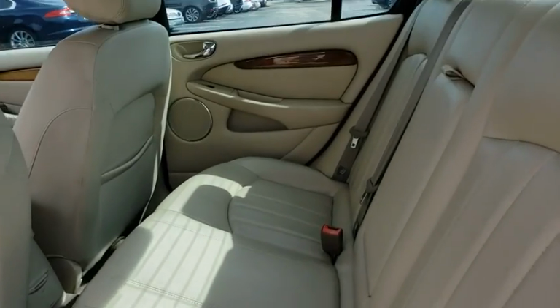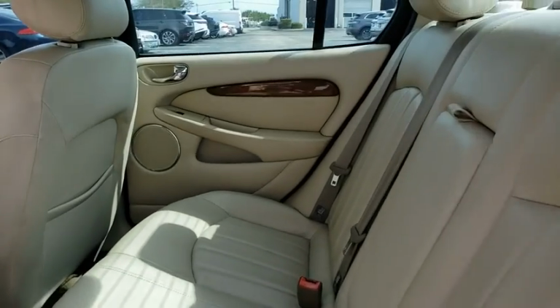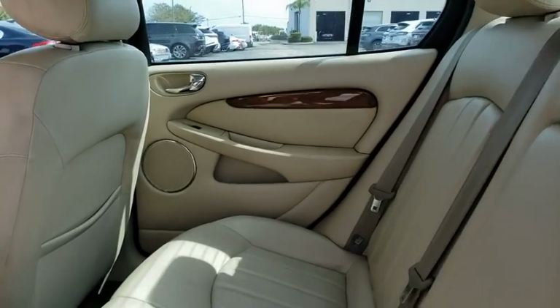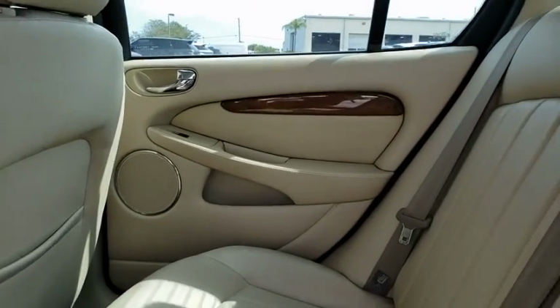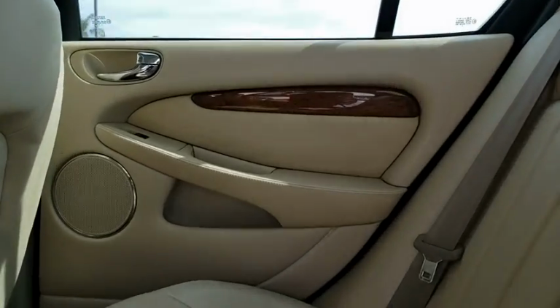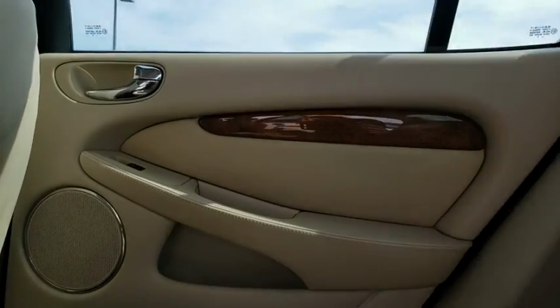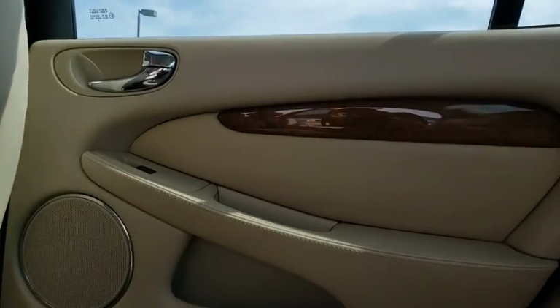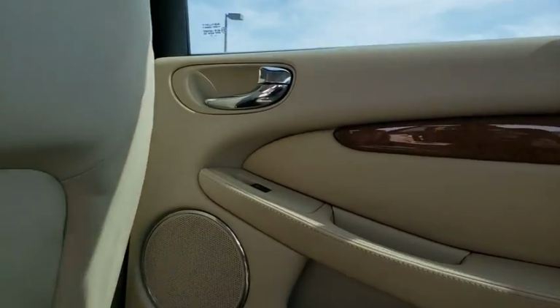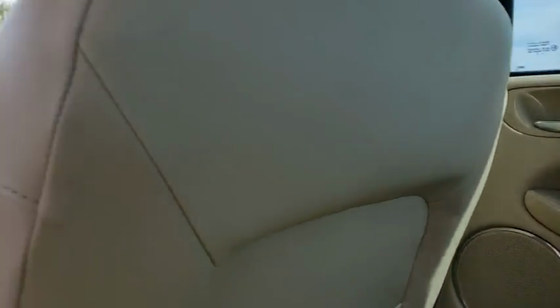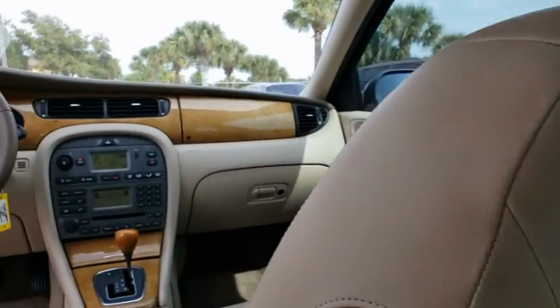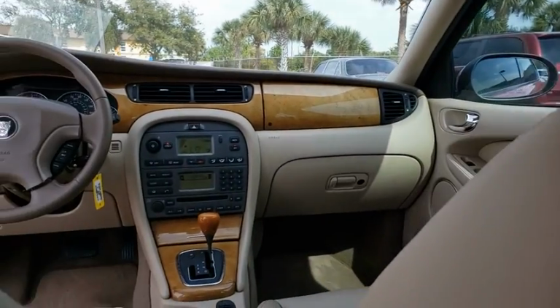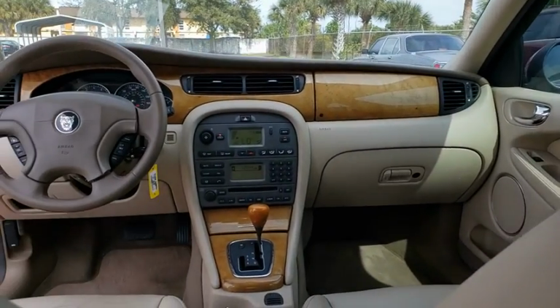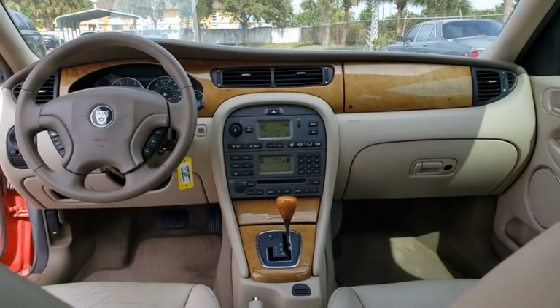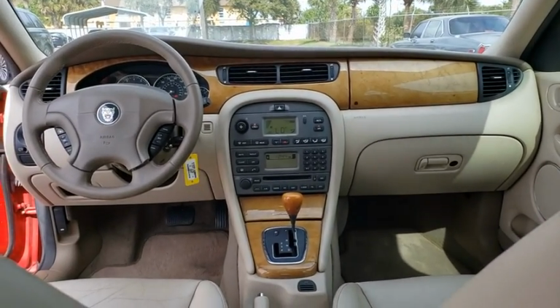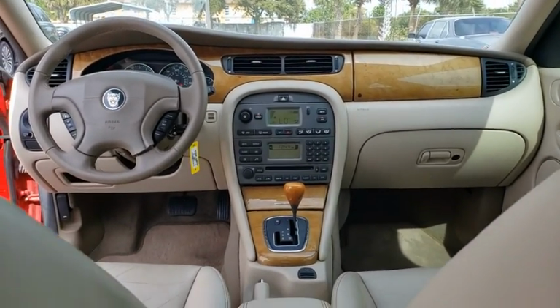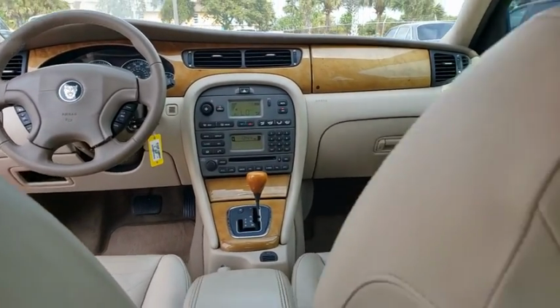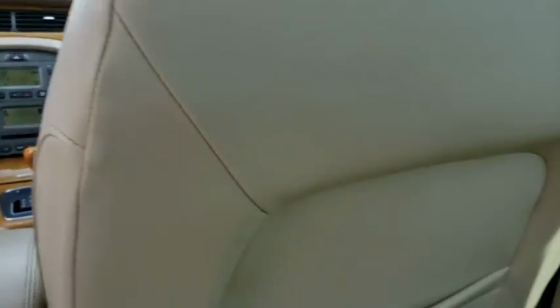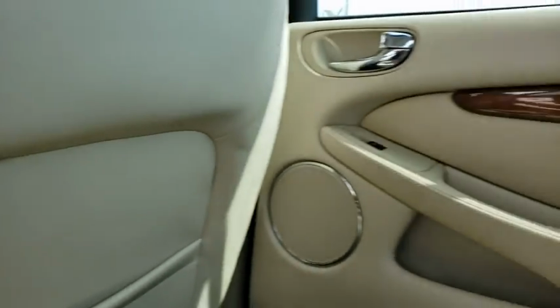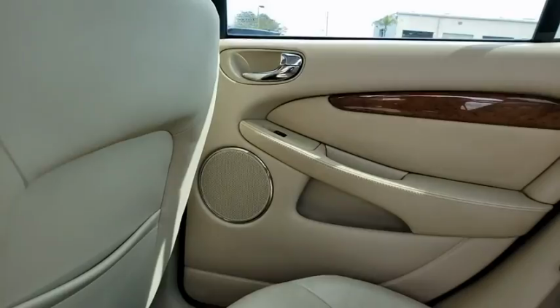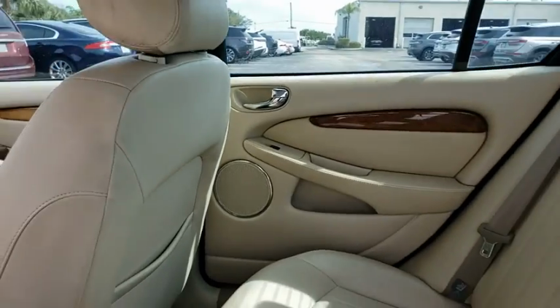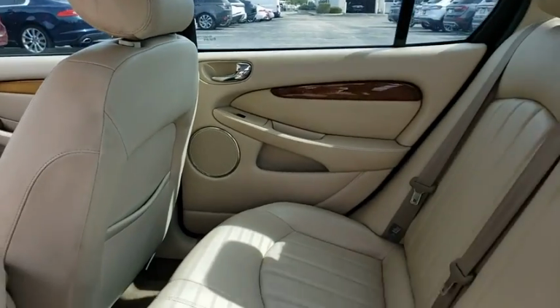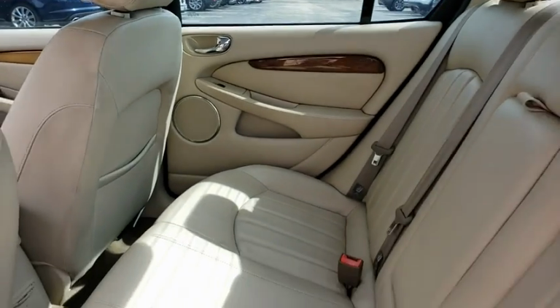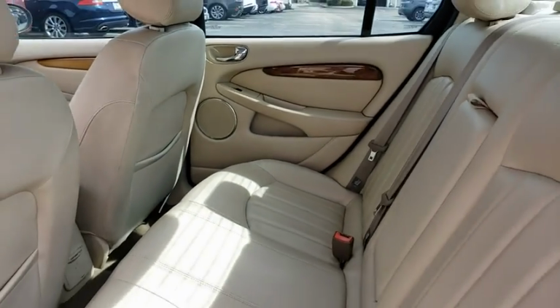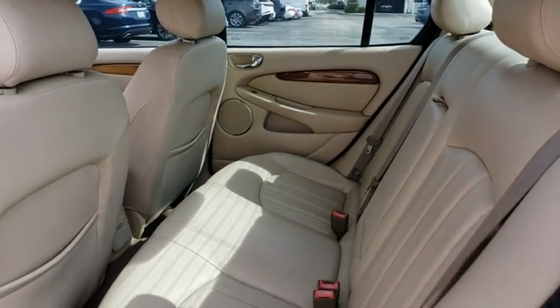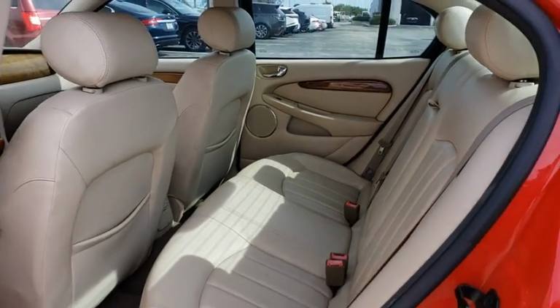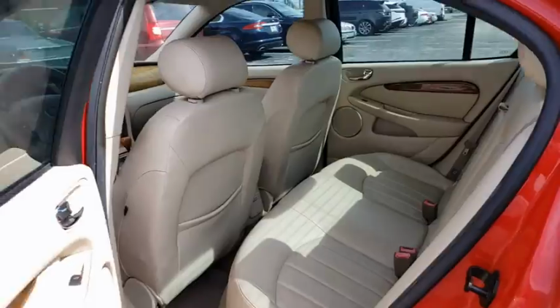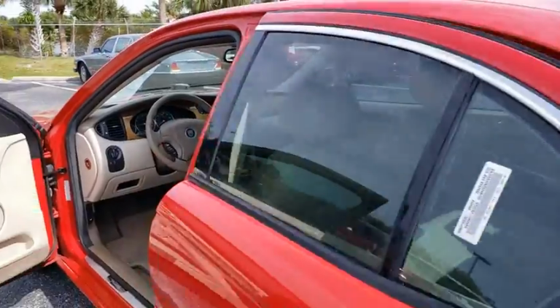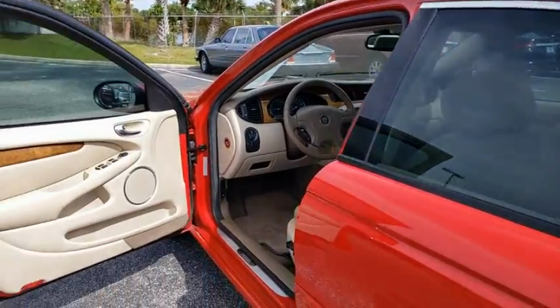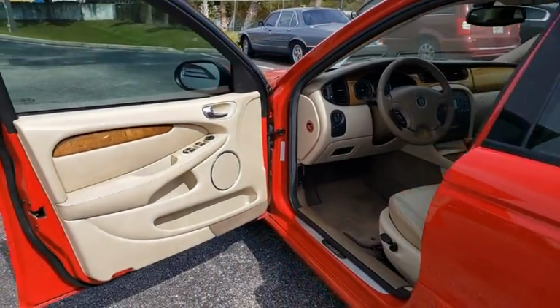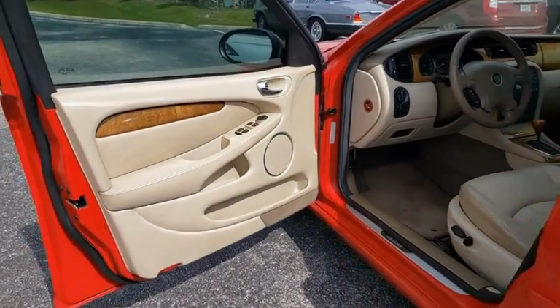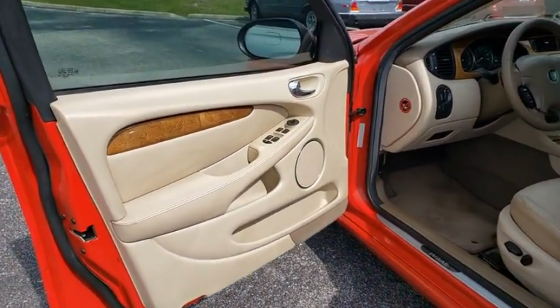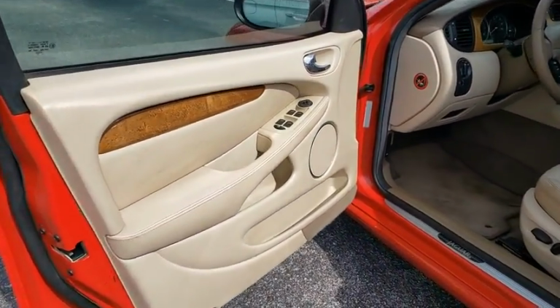Here are some of this vehicle's great options: keyless entry, anti-lock braking system, steering wheel audio controls, all-wheel drive, leather-wrapped steering wheel, power steering, adjustable steering wheel, cruise control, floor mats, auto-dimming rear-view mirror.